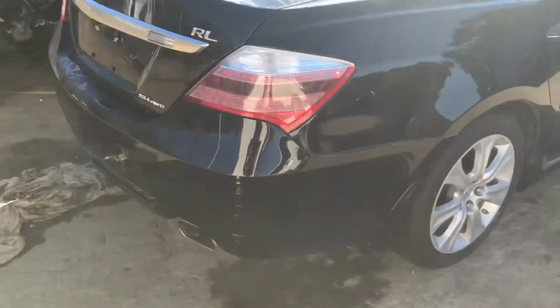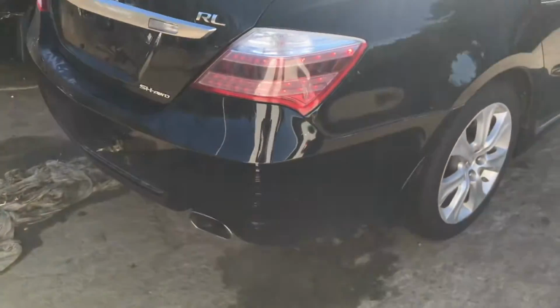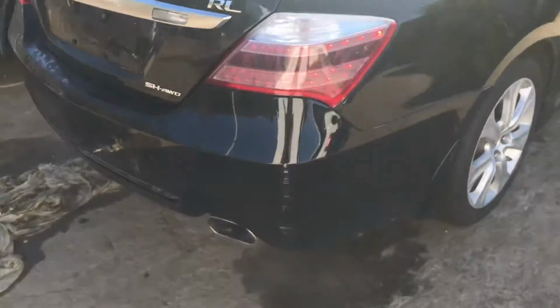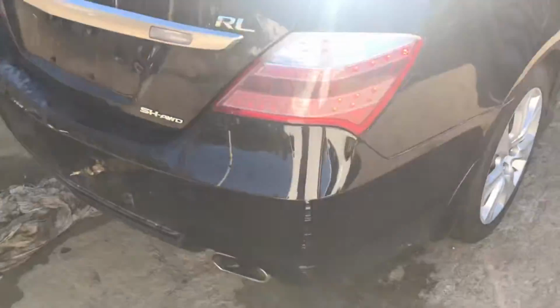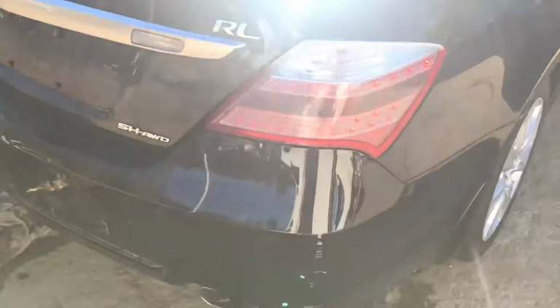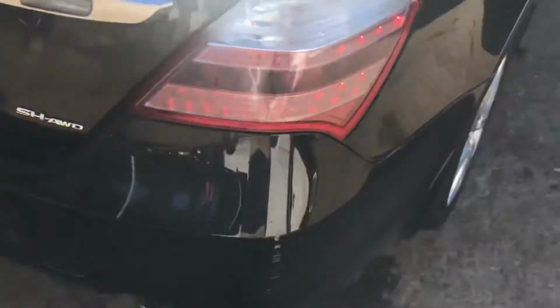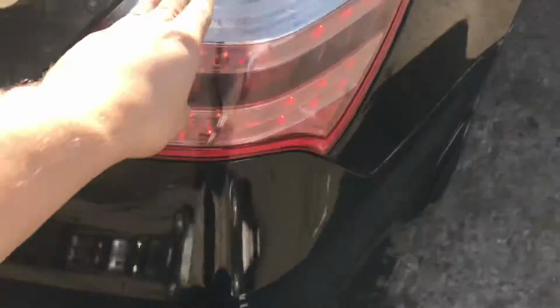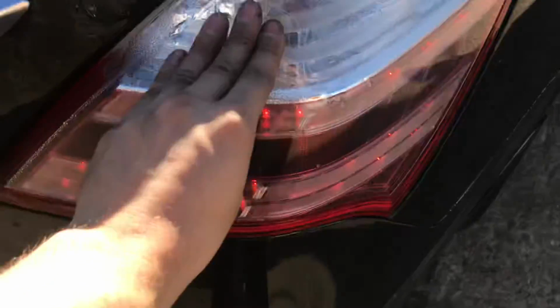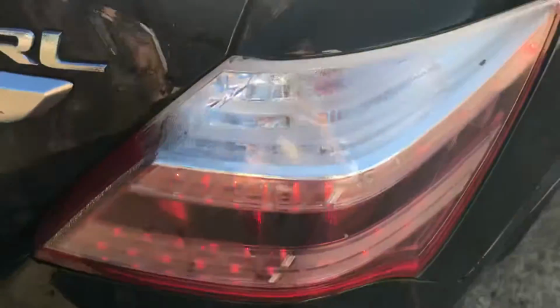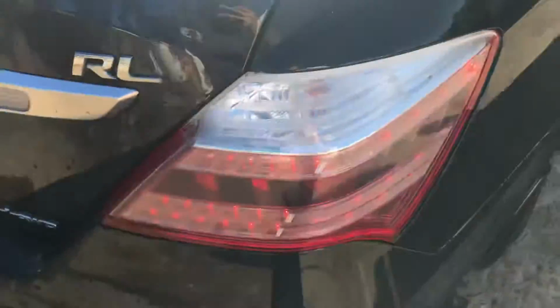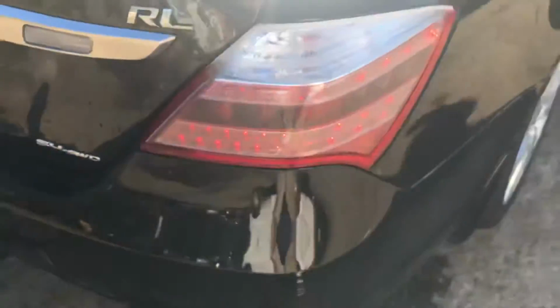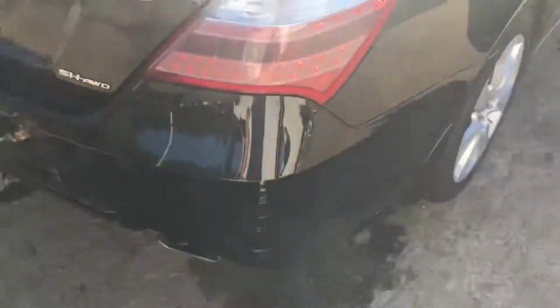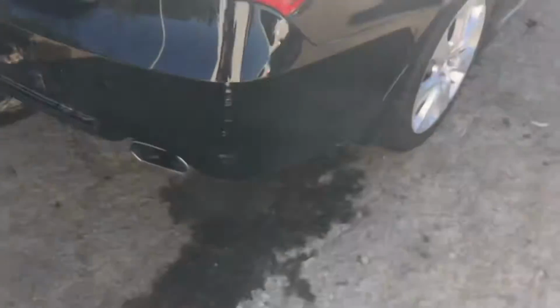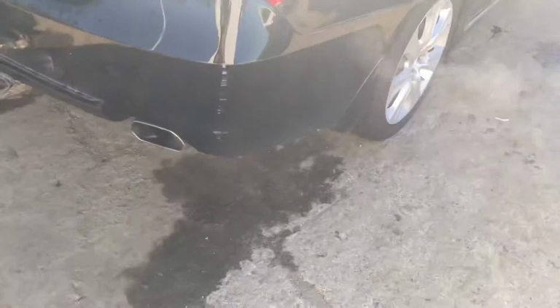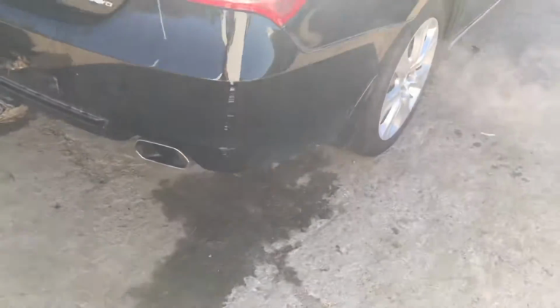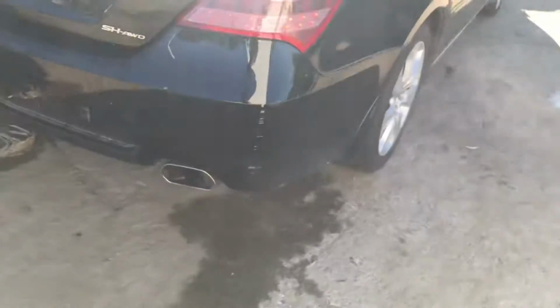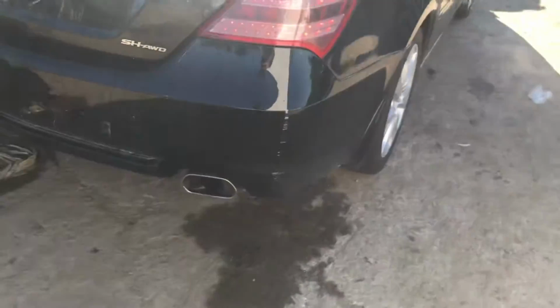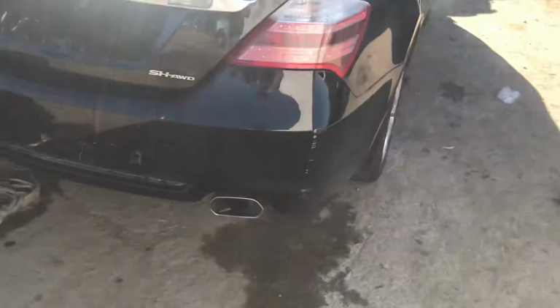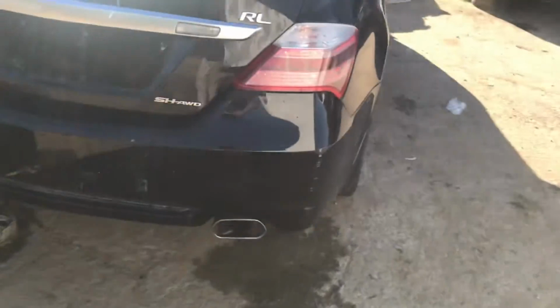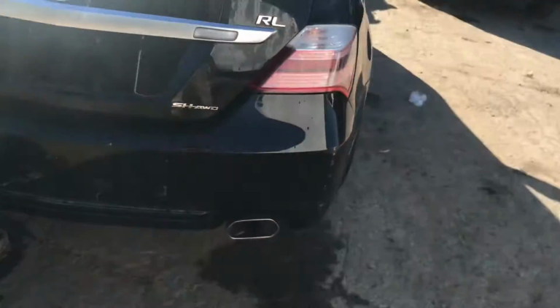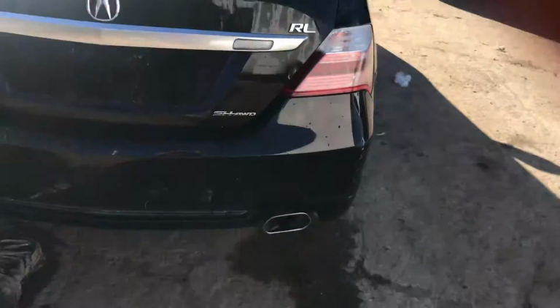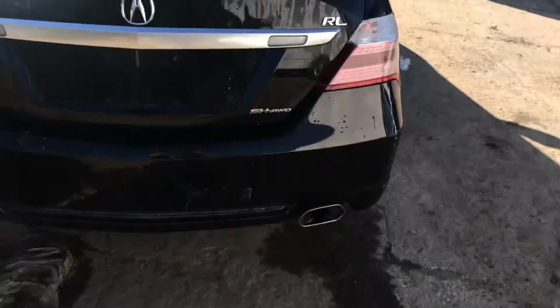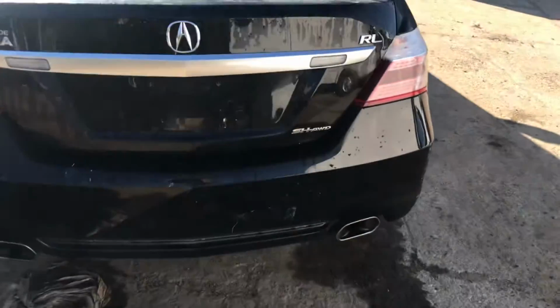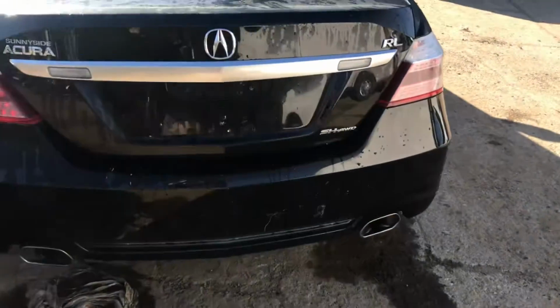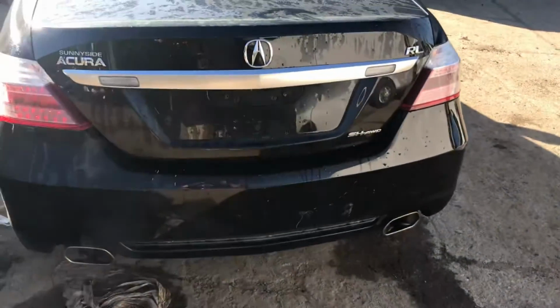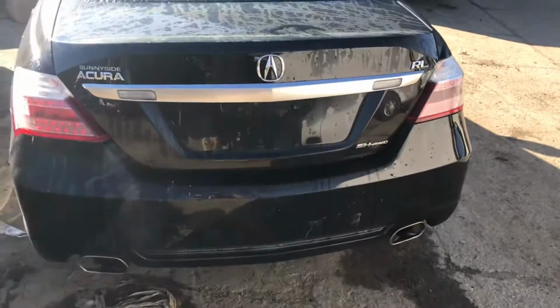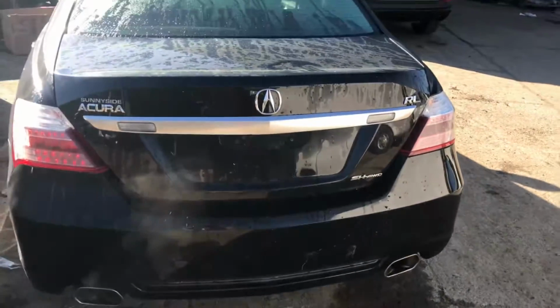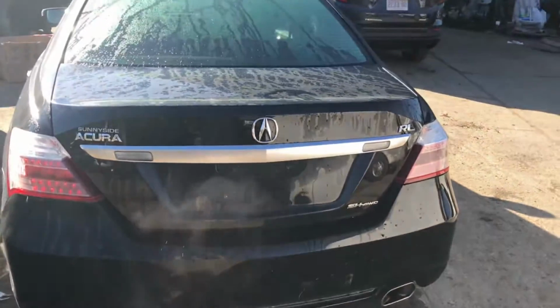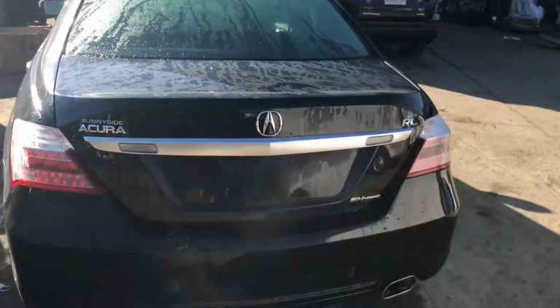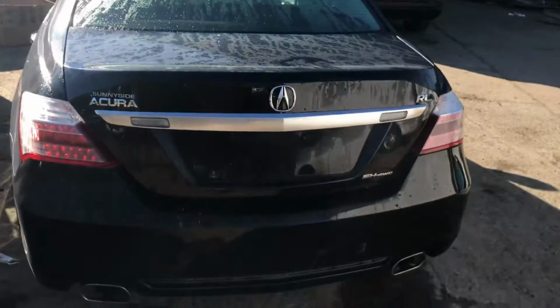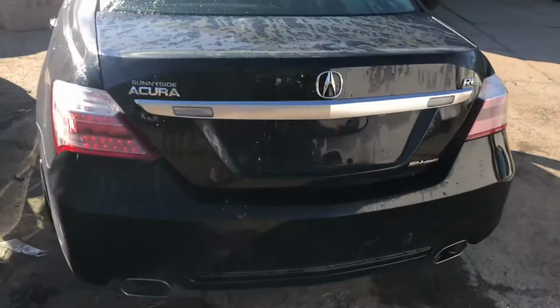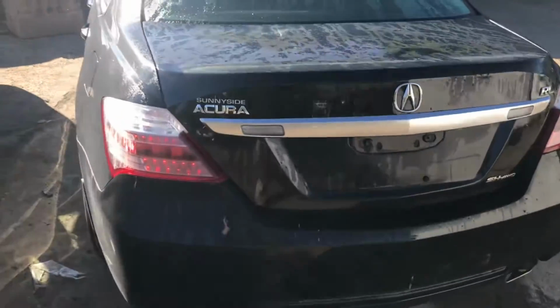Tail lights are good. Rear bumper just has a few little scuffs. Lid's good.